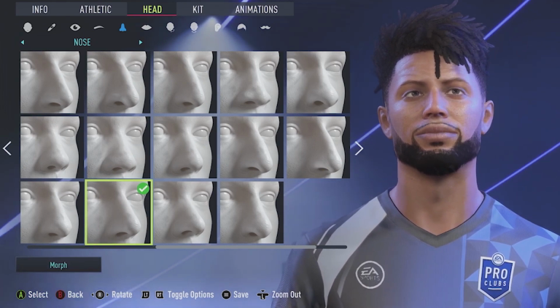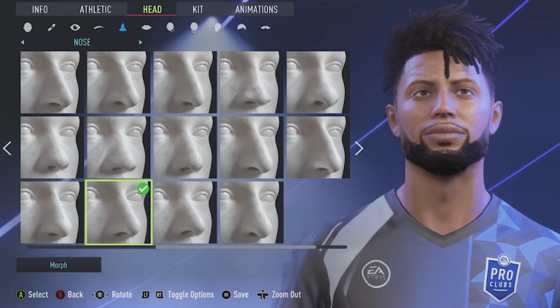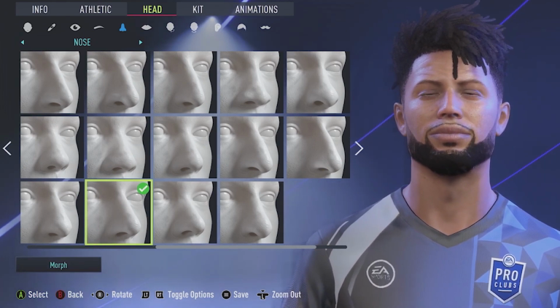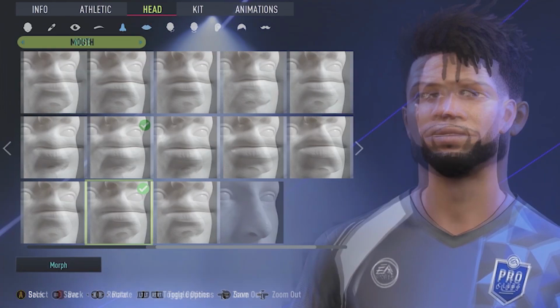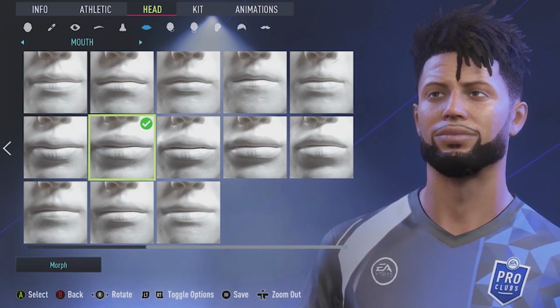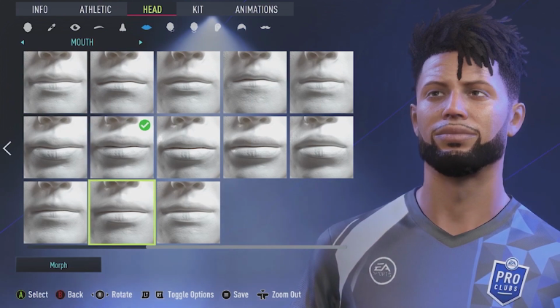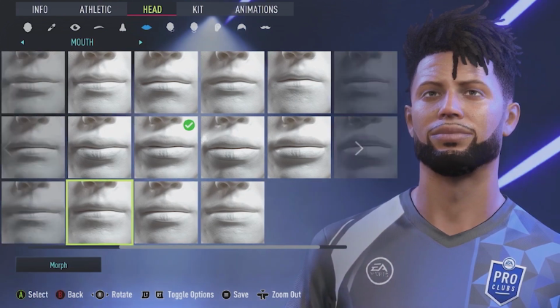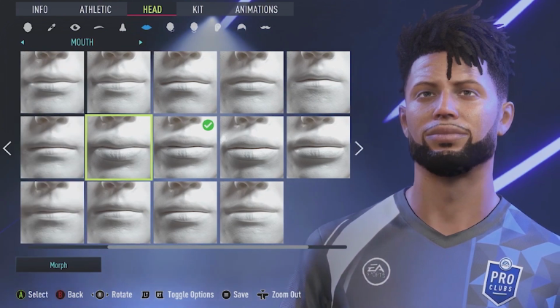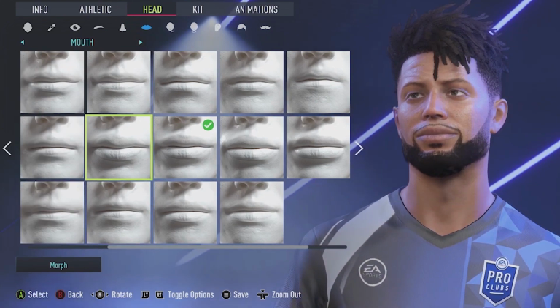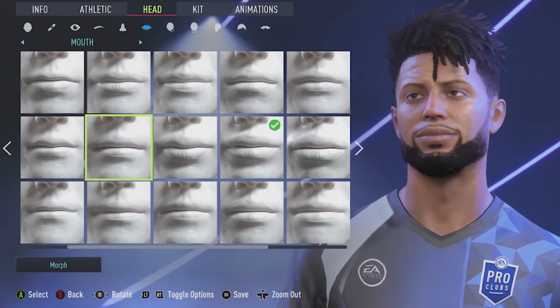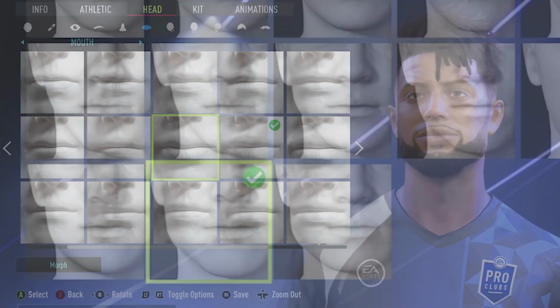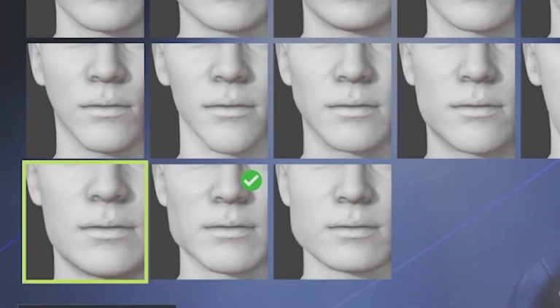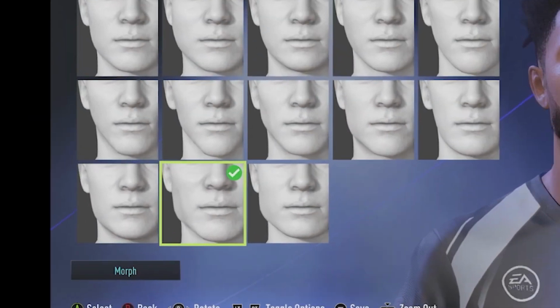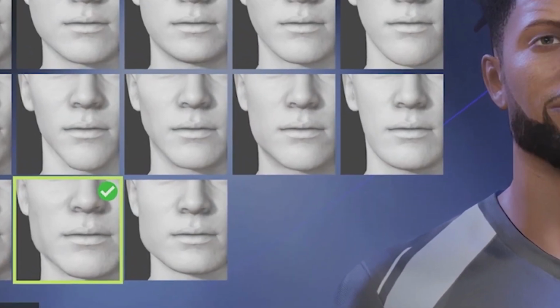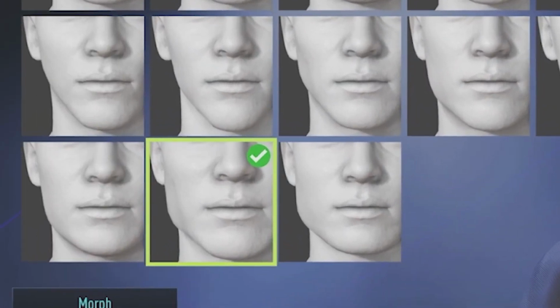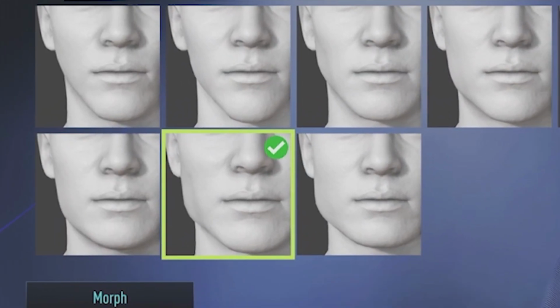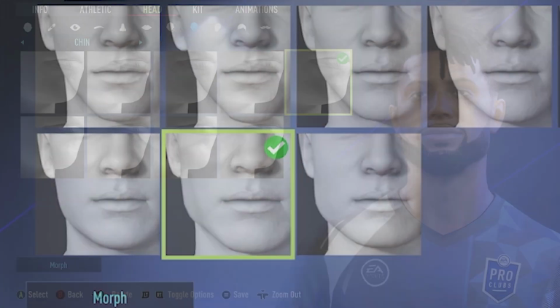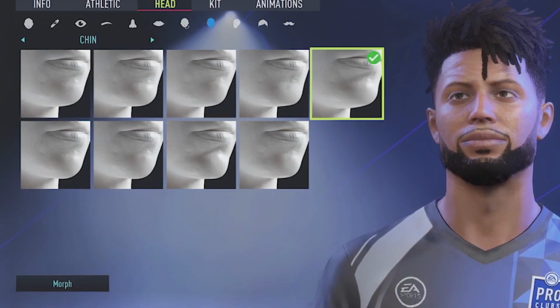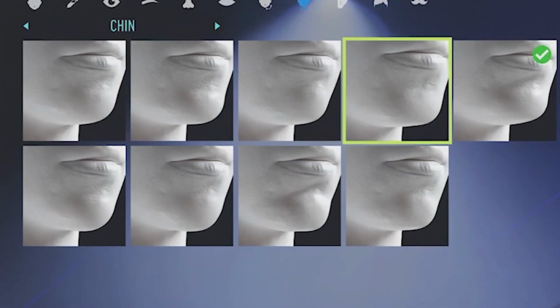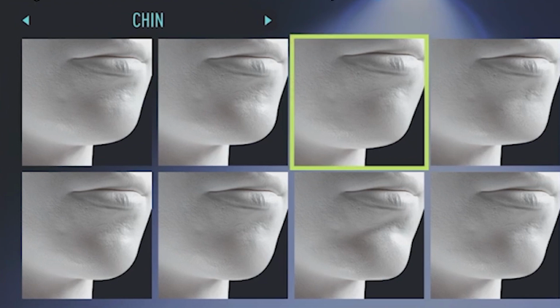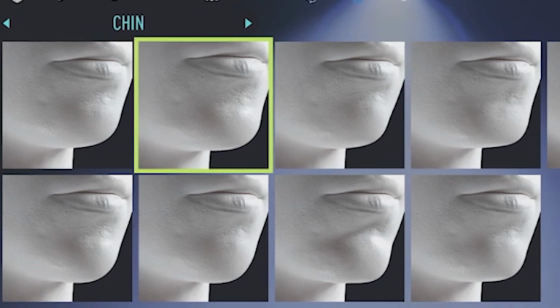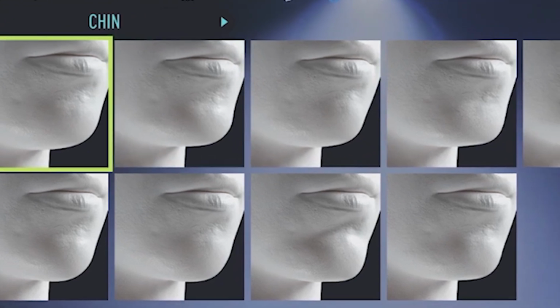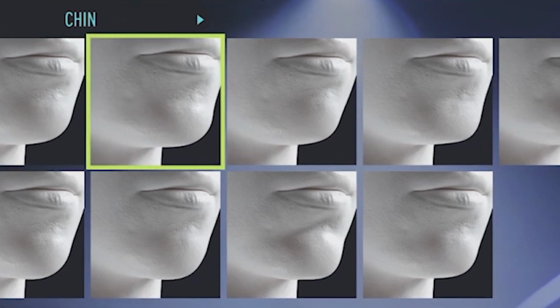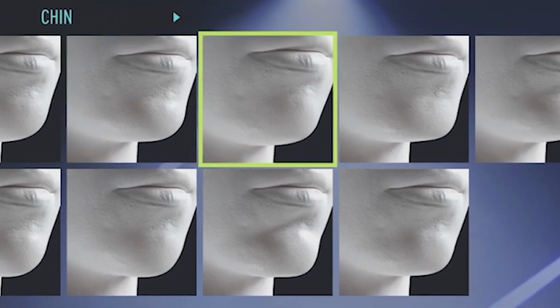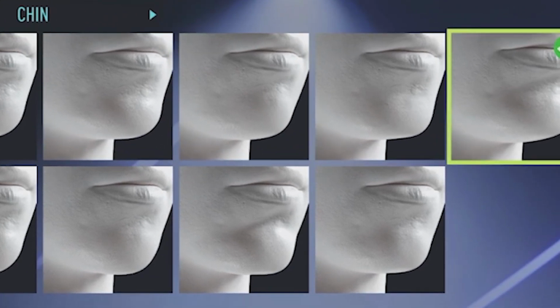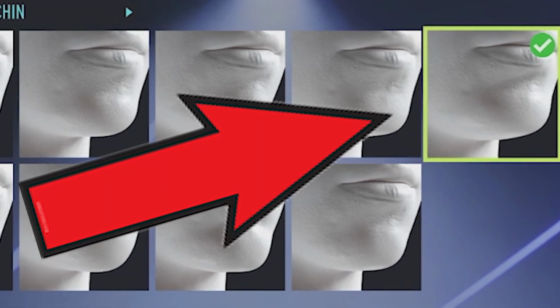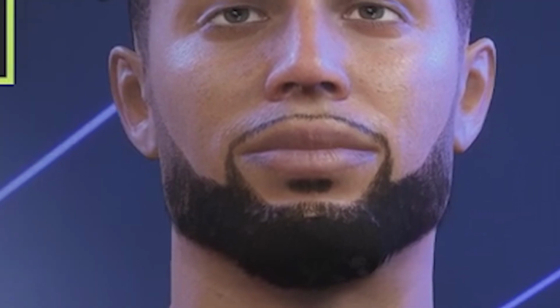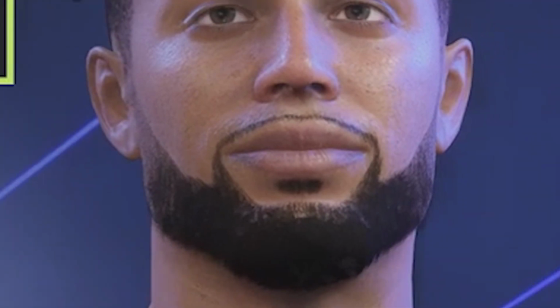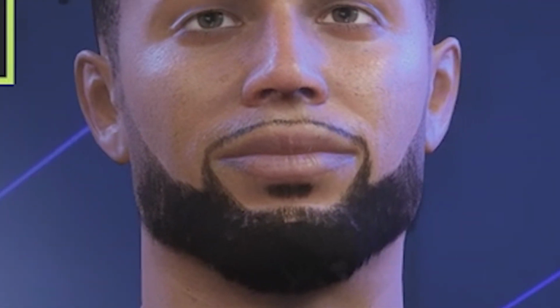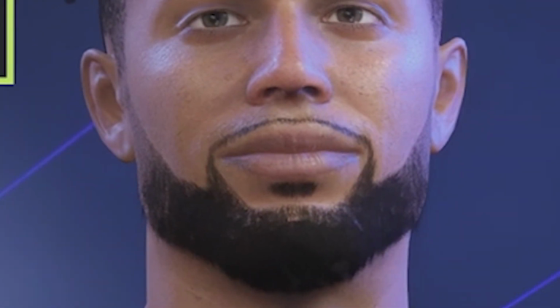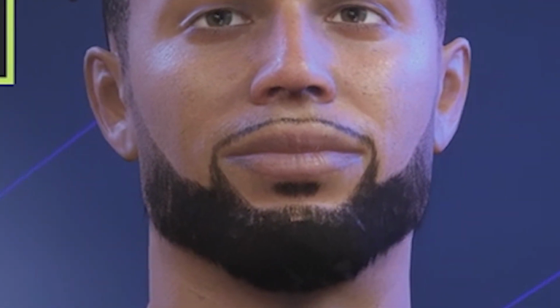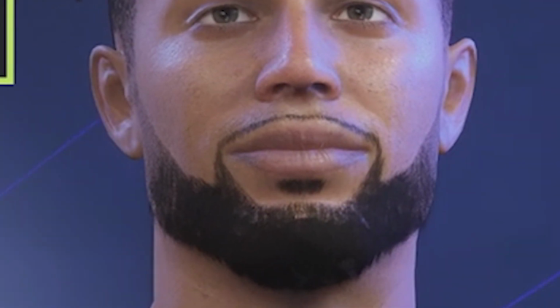For the mouth, you're going to want to select this one right here. For cheeks and jaws, this one is the best. For the chin, go all the way to the right and select this one — it gets the job done. You can't even see it since we've got a beard, so don't worry about that.